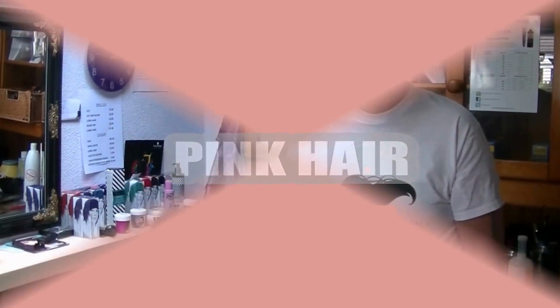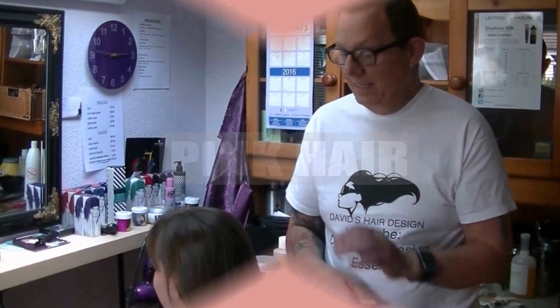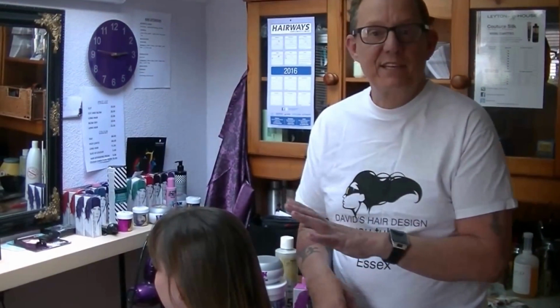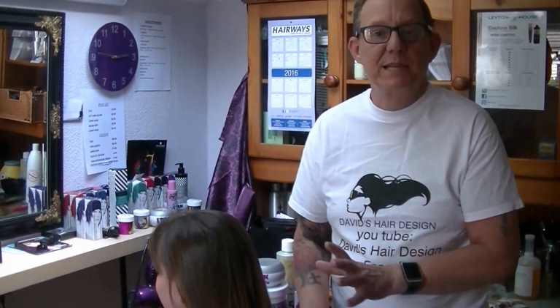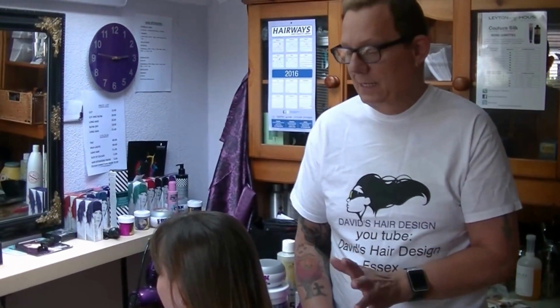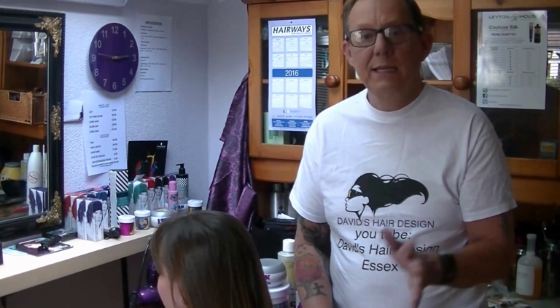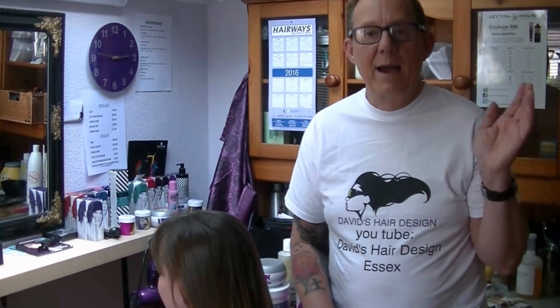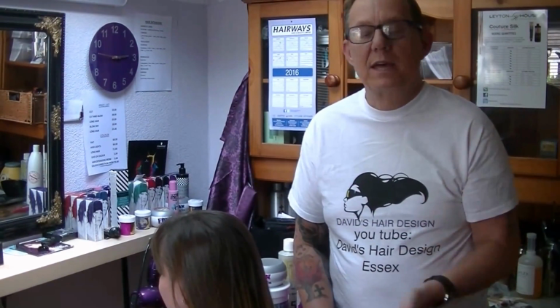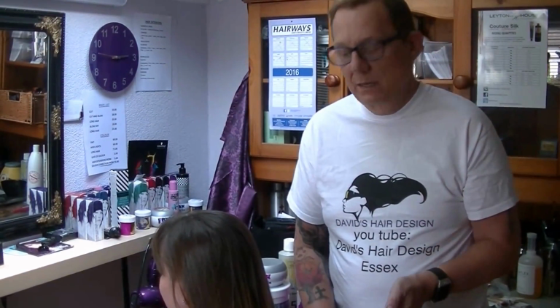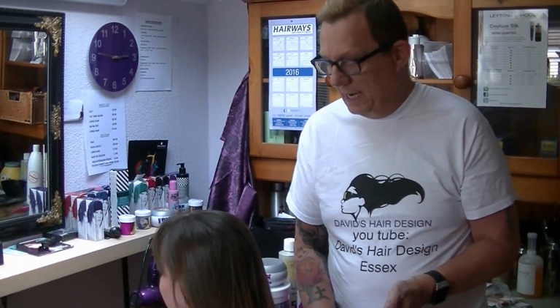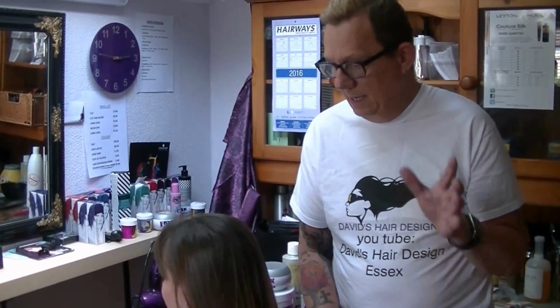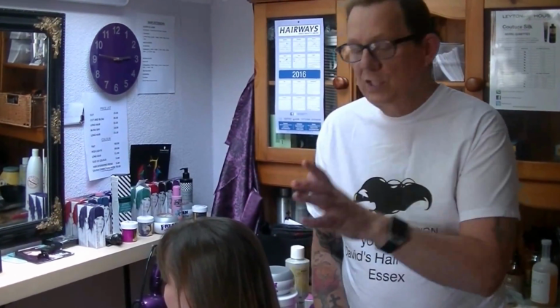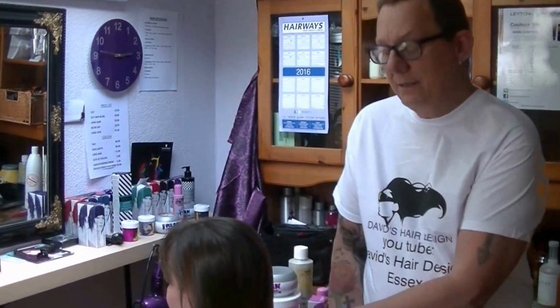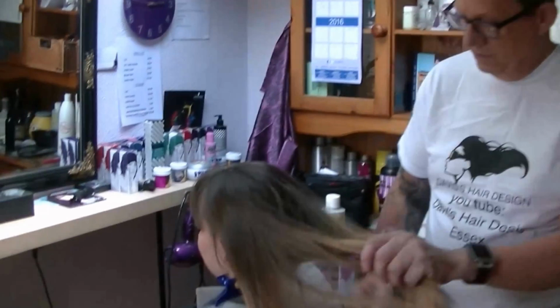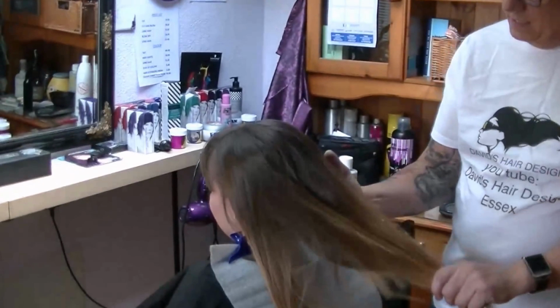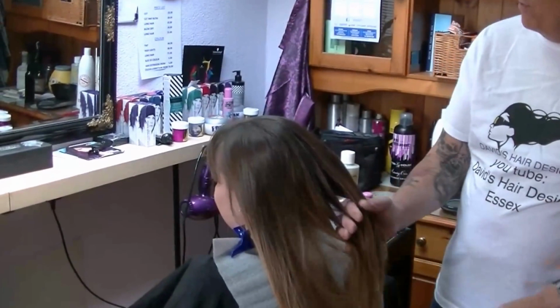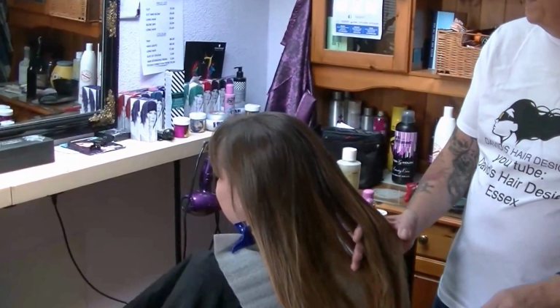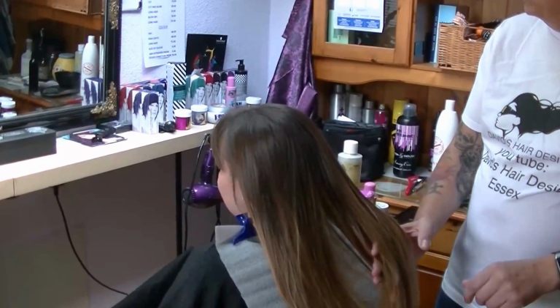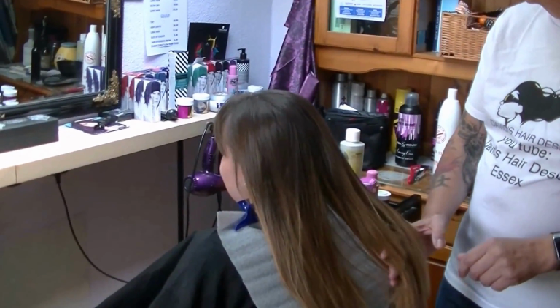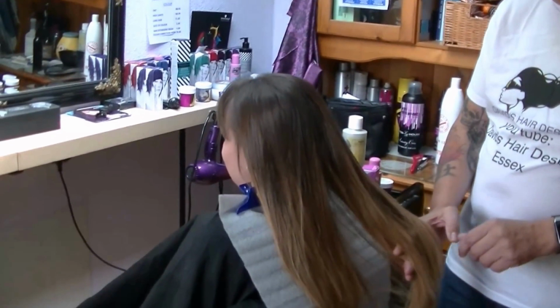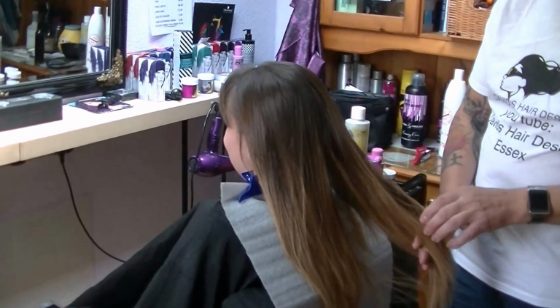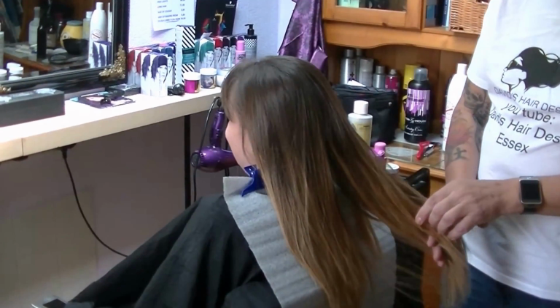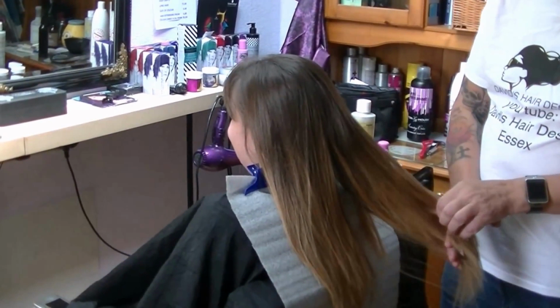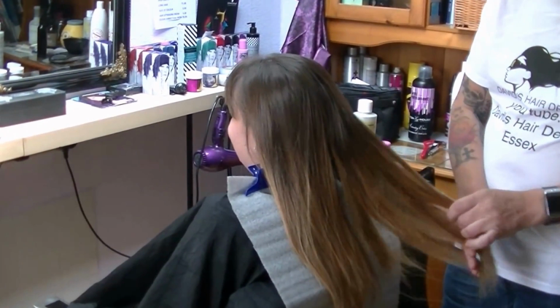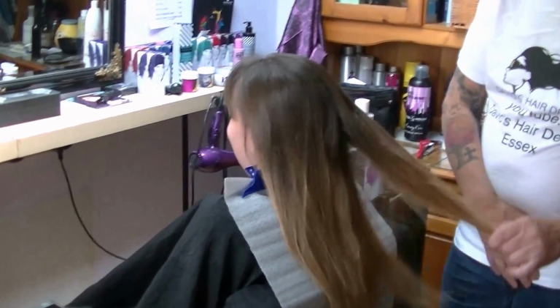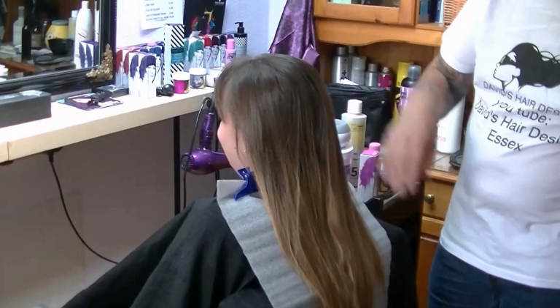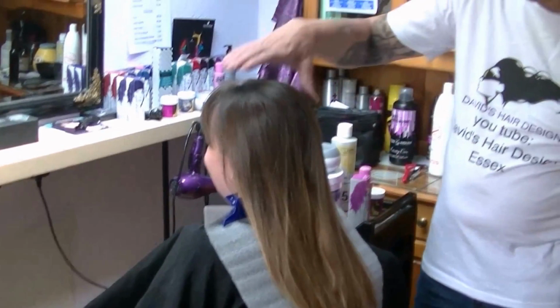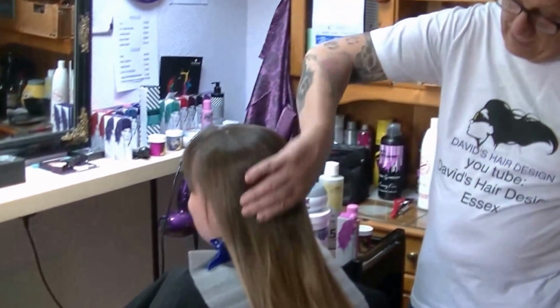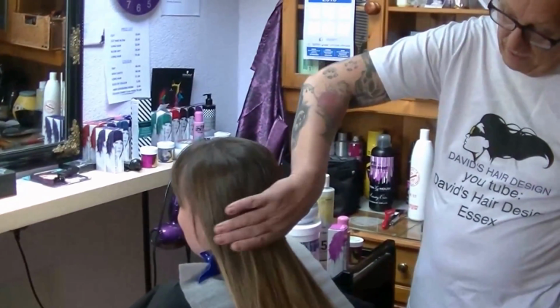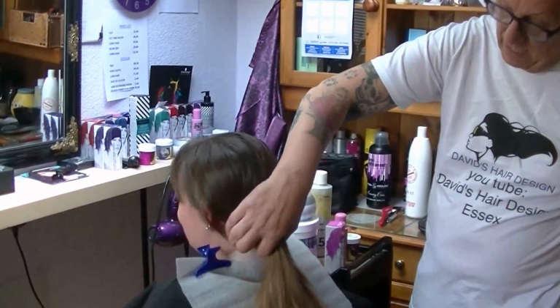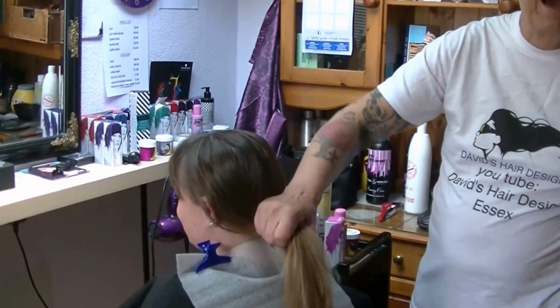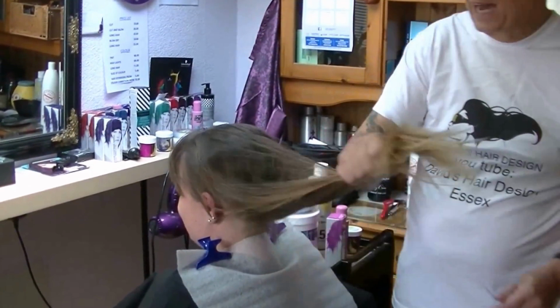Hi, this is David from David's Hair Design and we've got another video today. This is Rhiannon — I've been doing Rhiannon's hair for about 16 years, and today we are going to go to town with color.